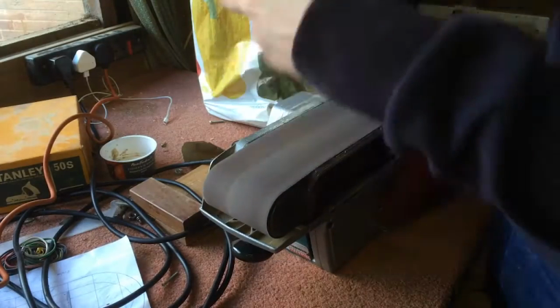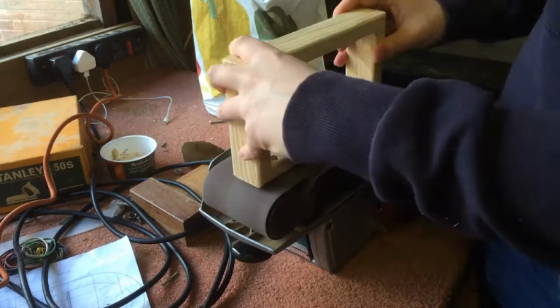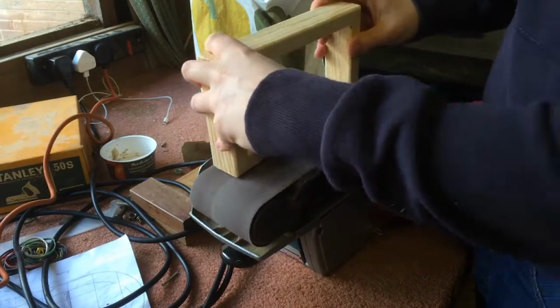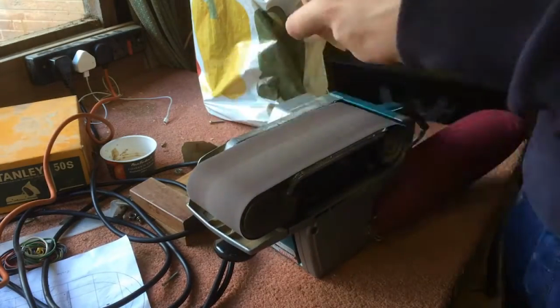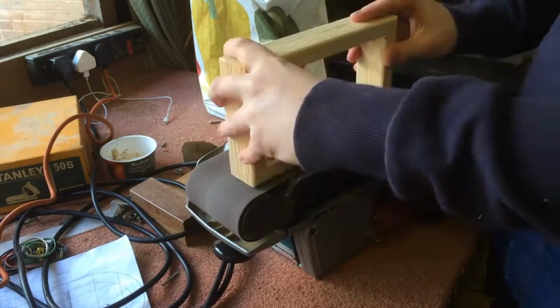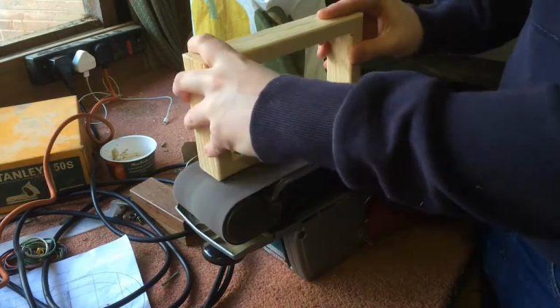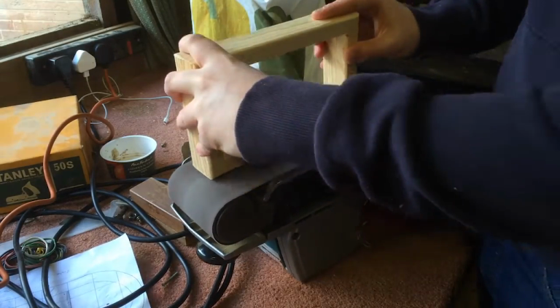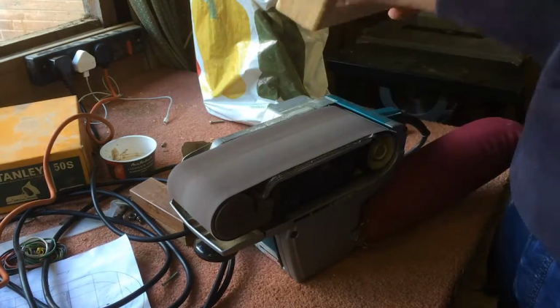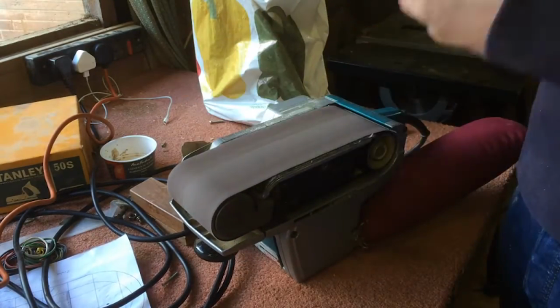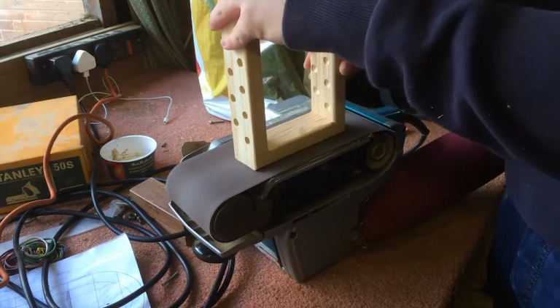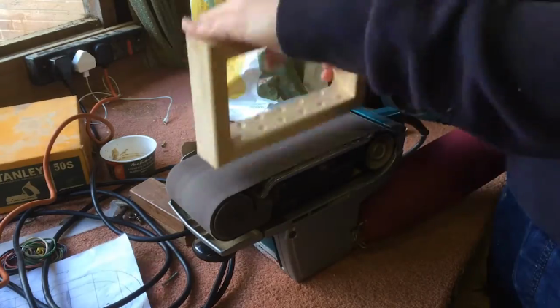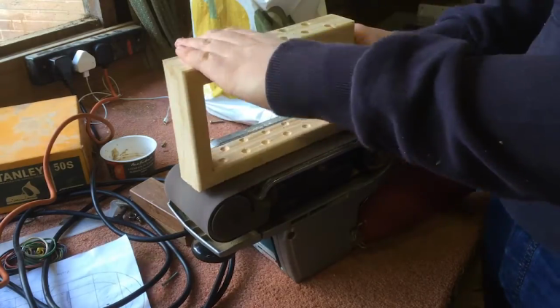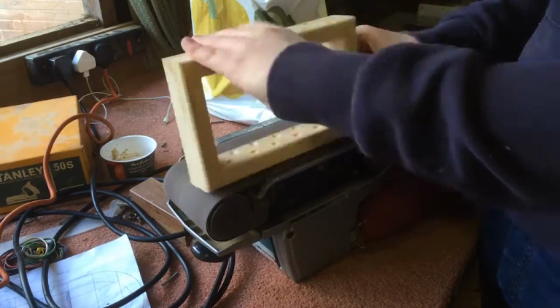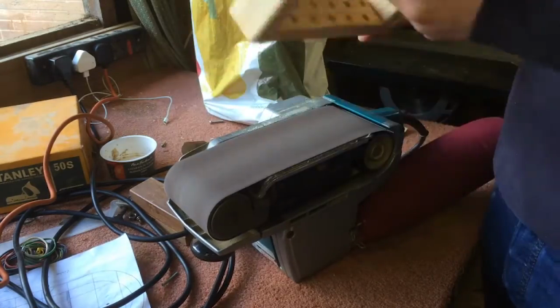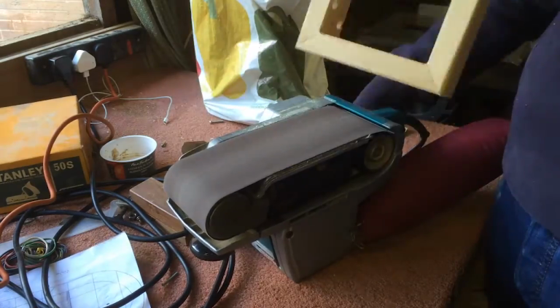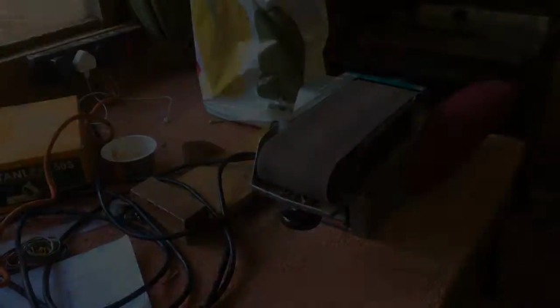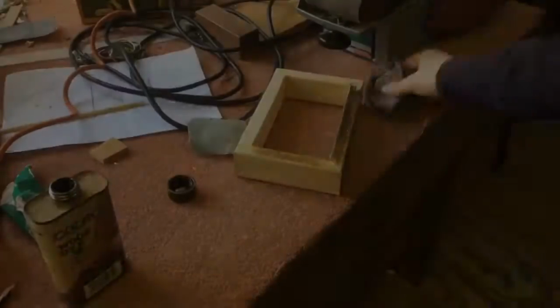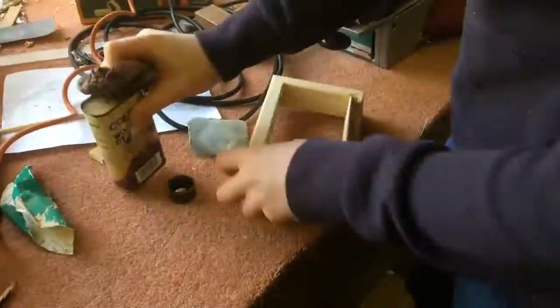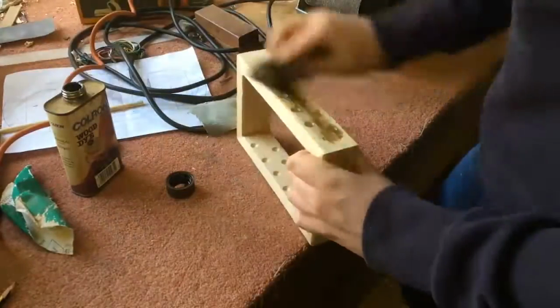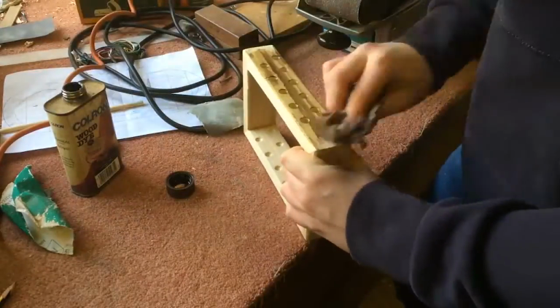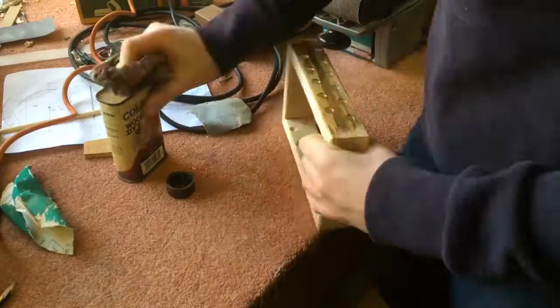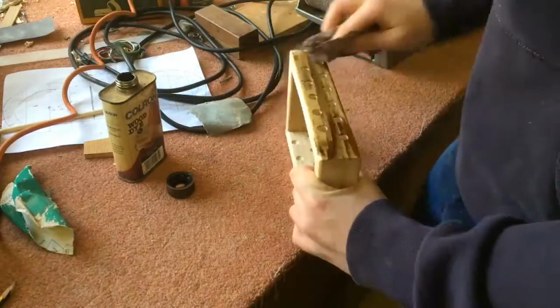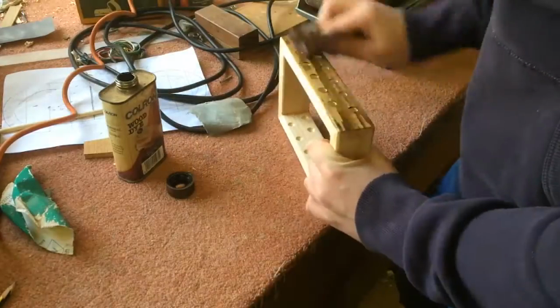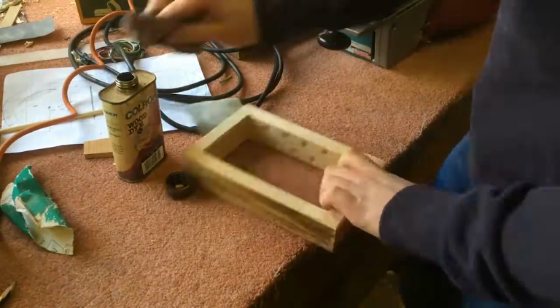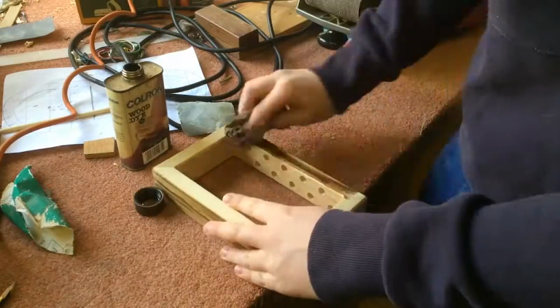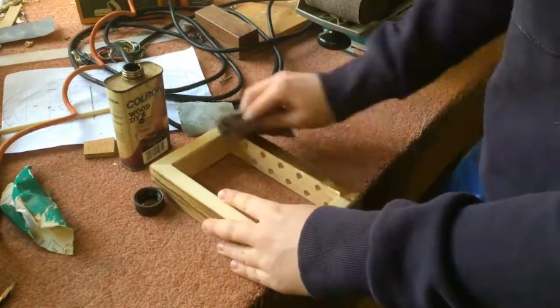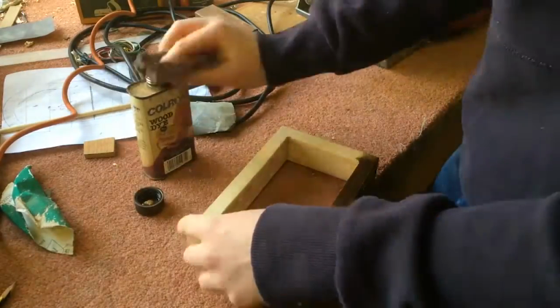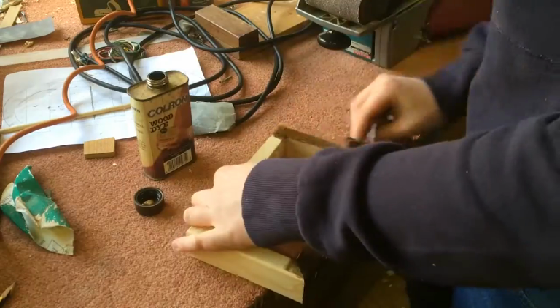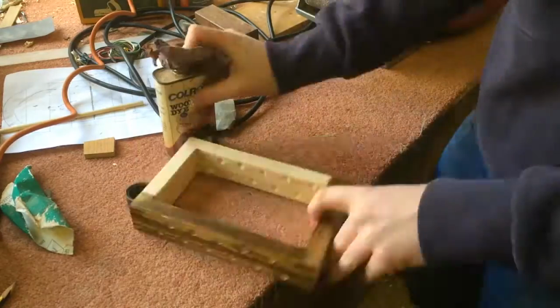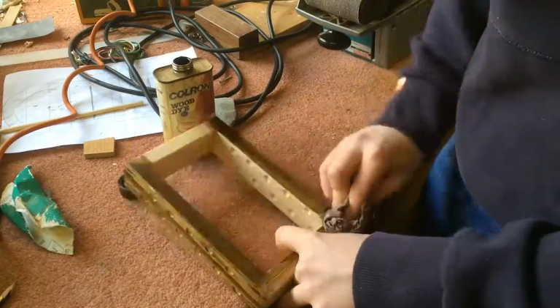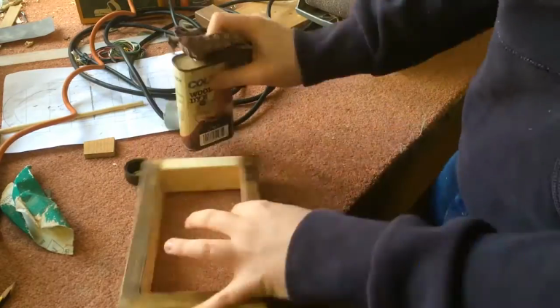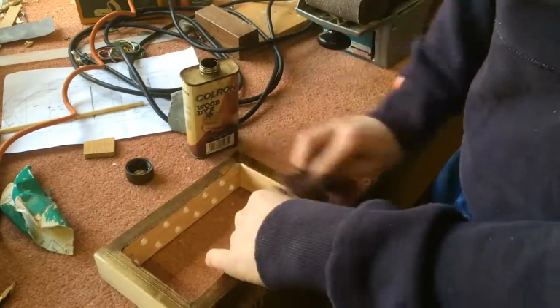I then cleaned up the frame using the belt sander. I then applied a couple of coats of wood dye.